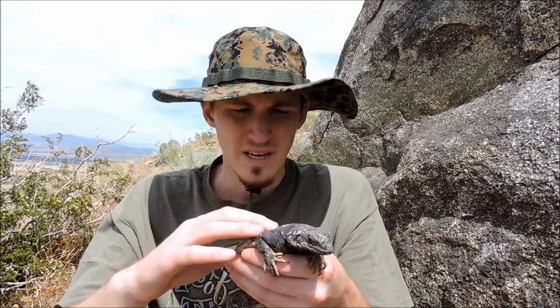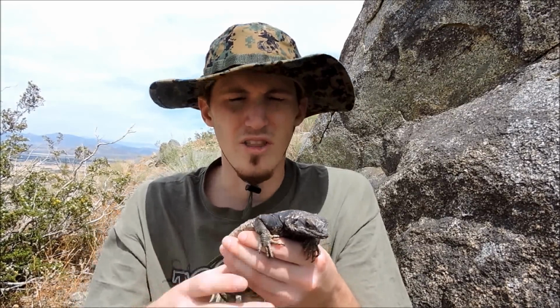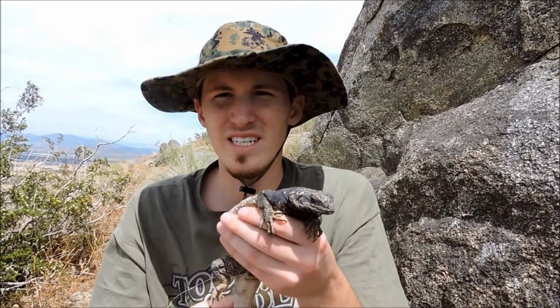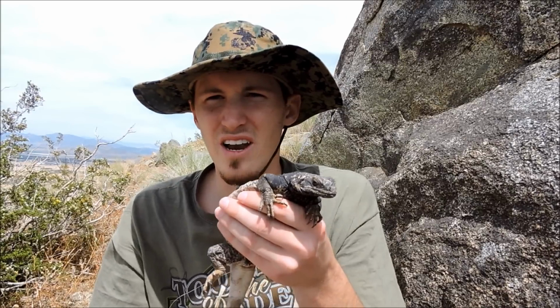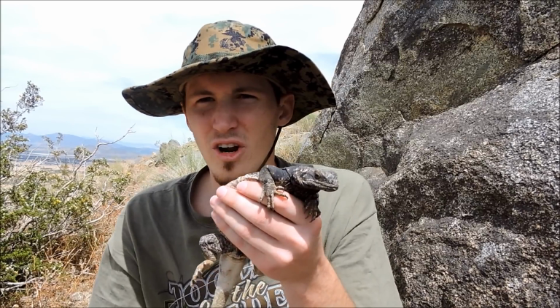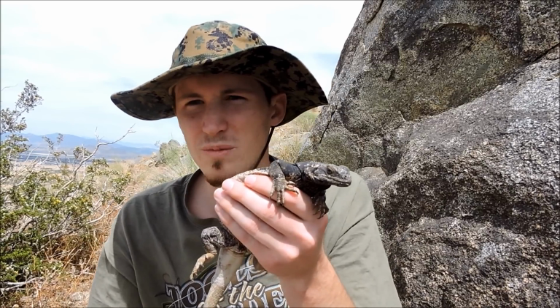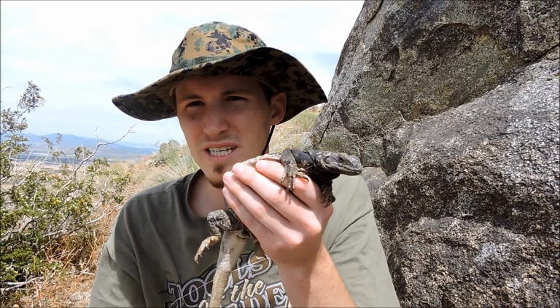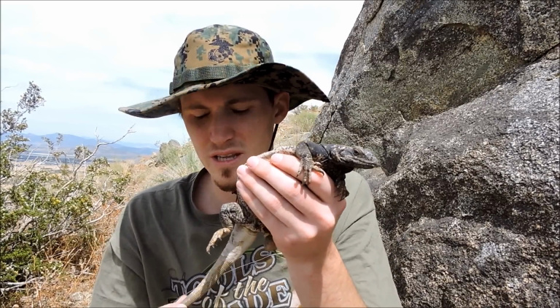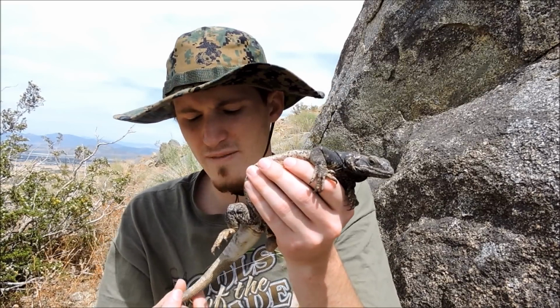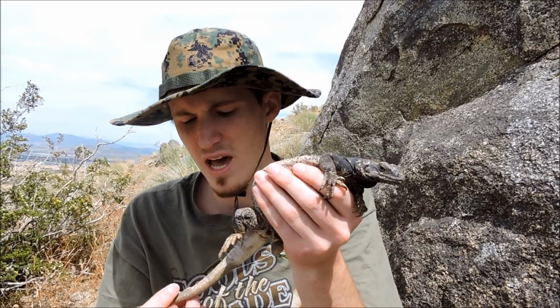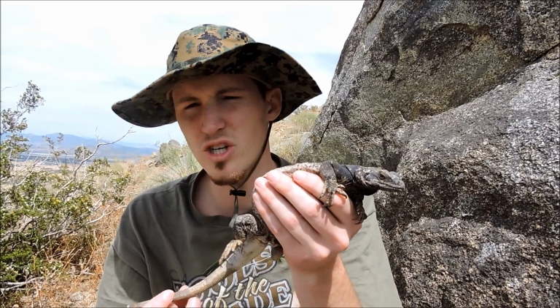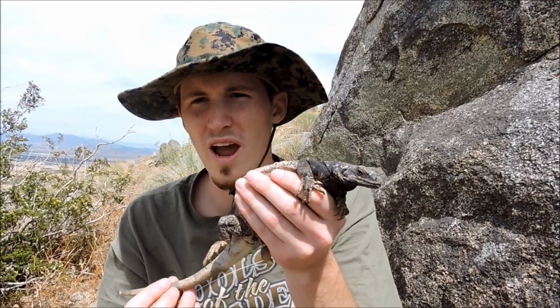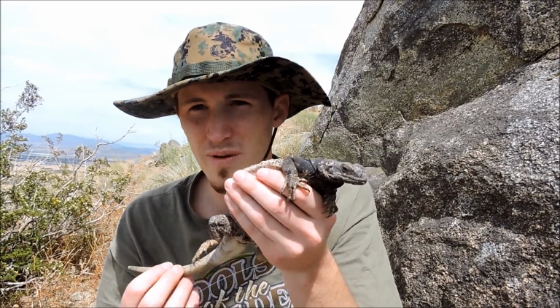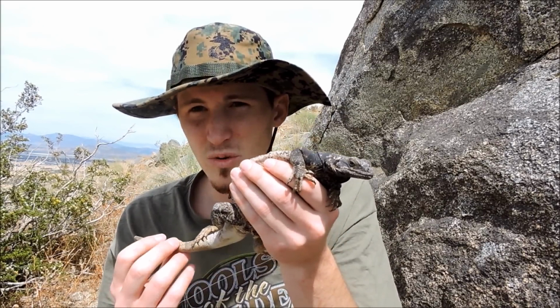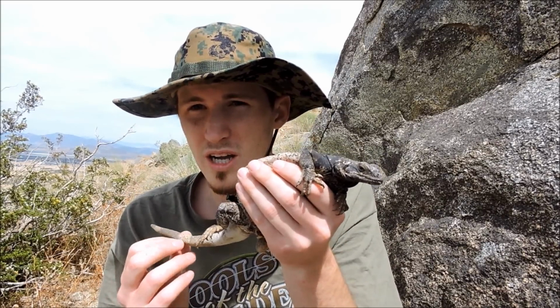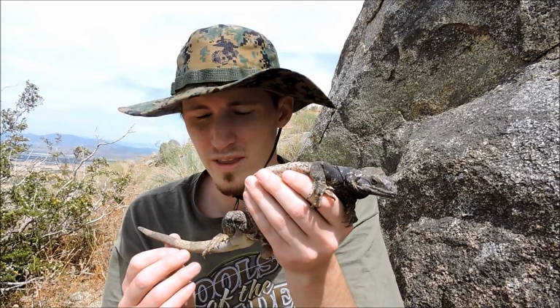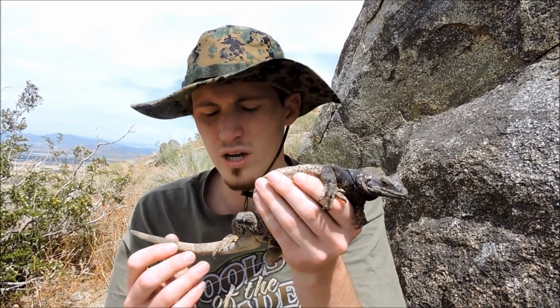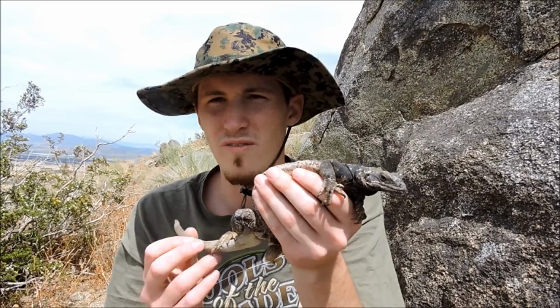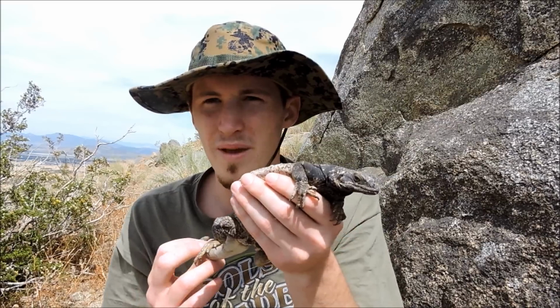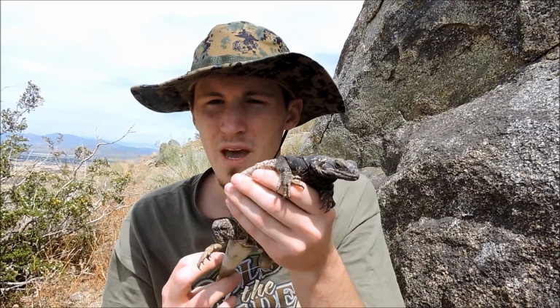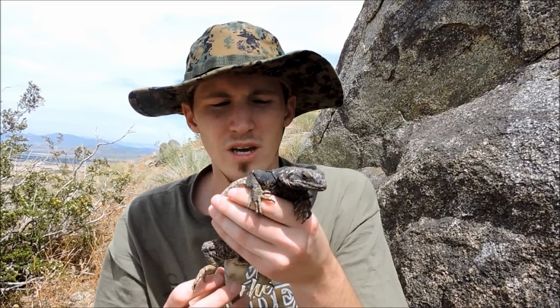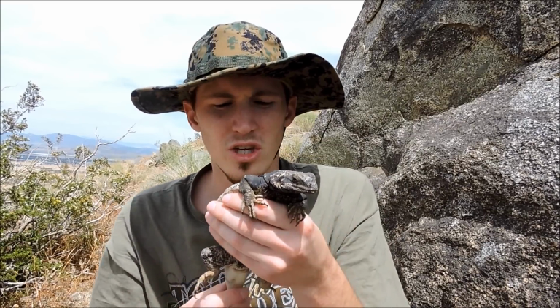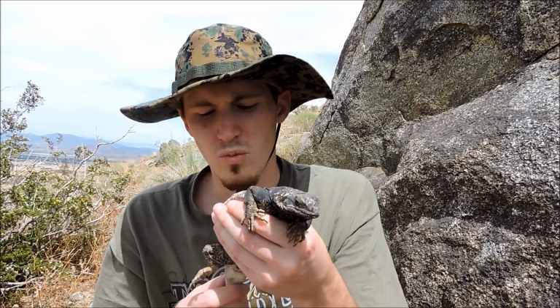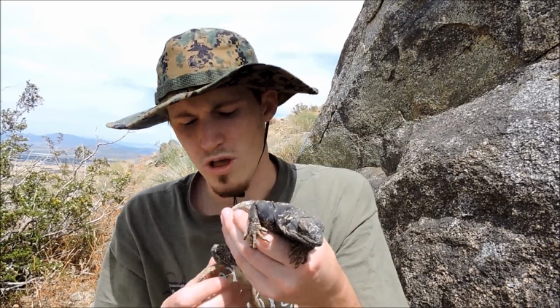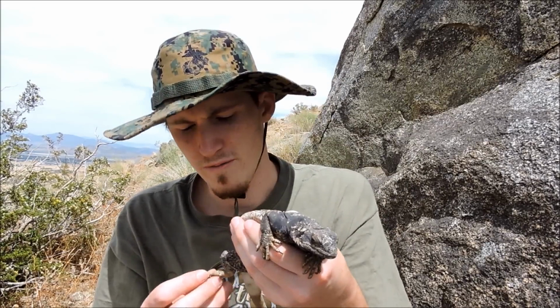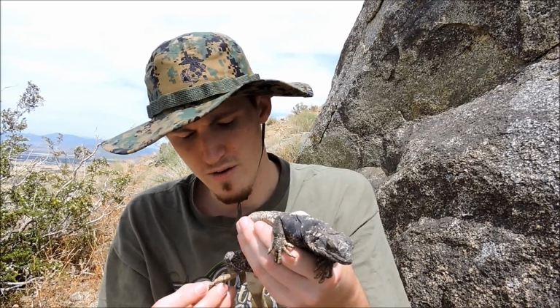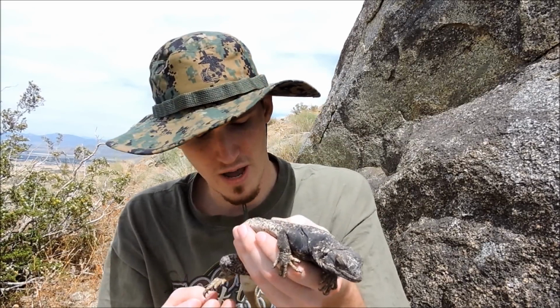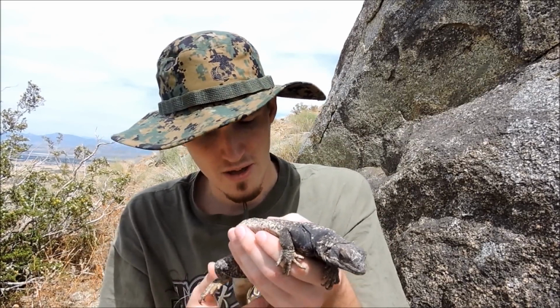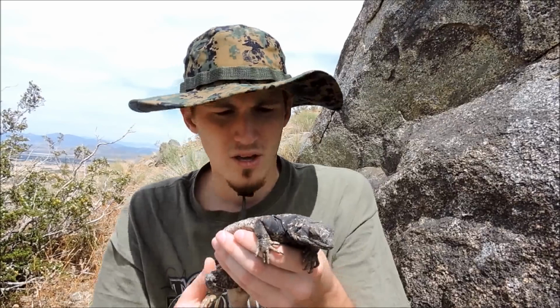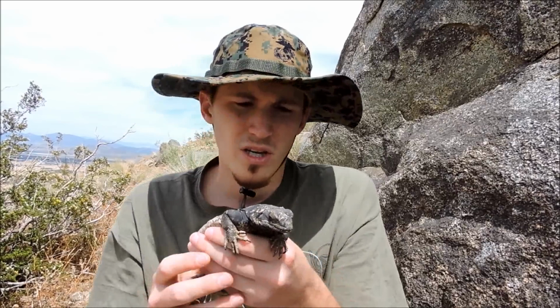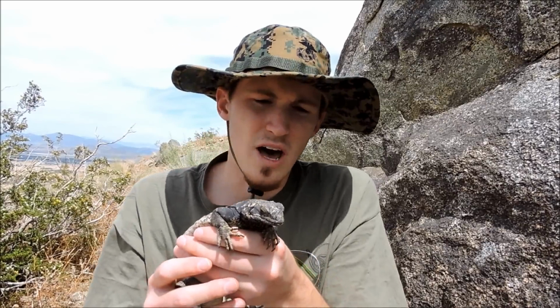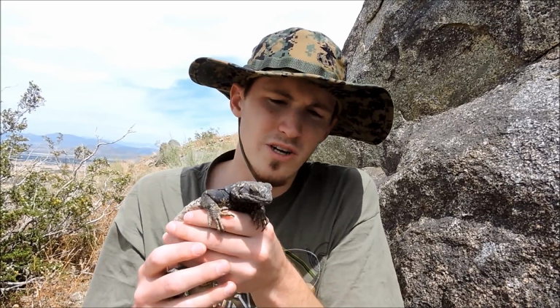So this is another iguana species. They have the desert iguana out here, but this is in the rock iguana family — the chuckwalla. Very, very stout lizard.